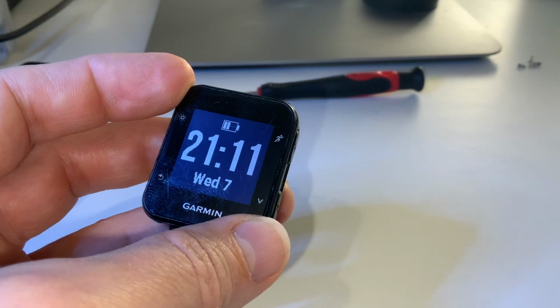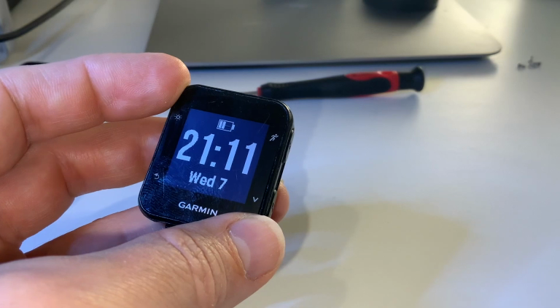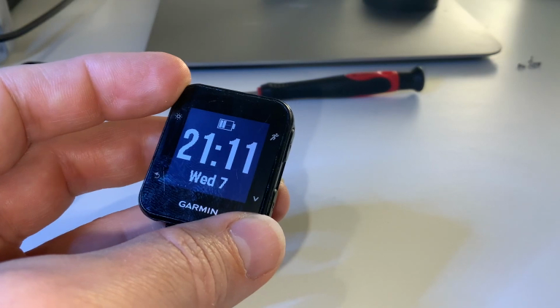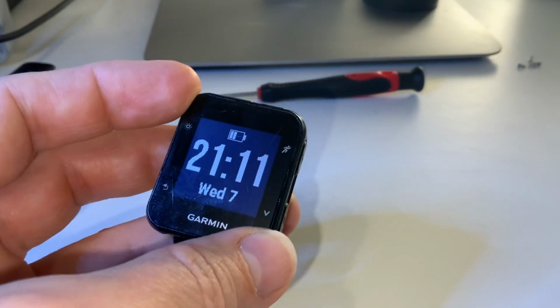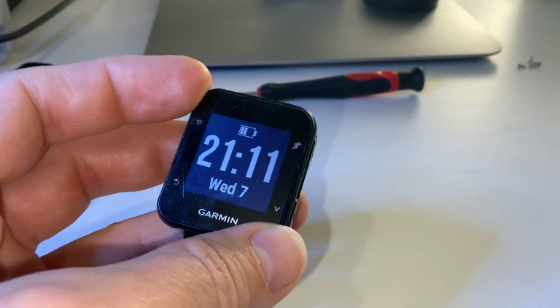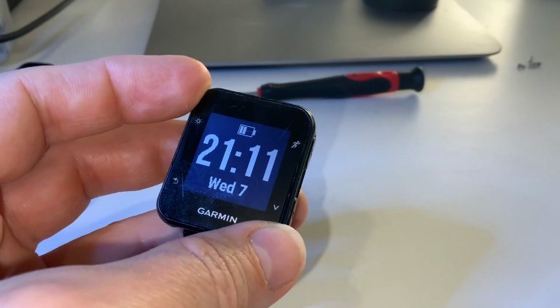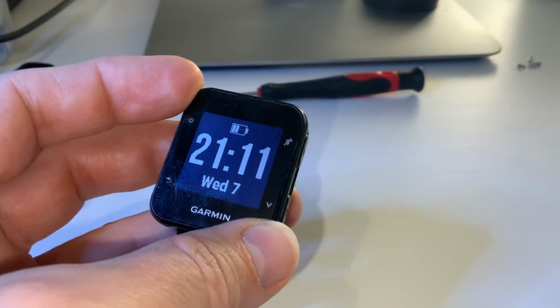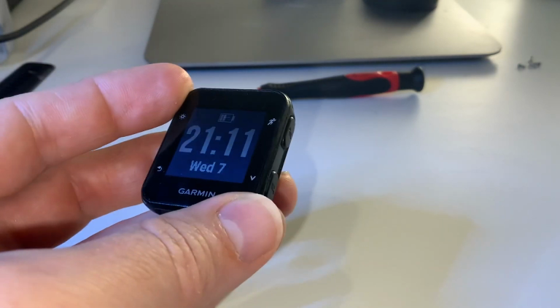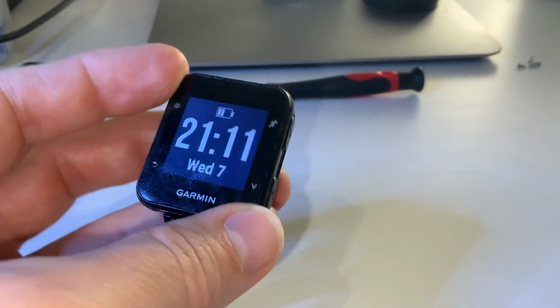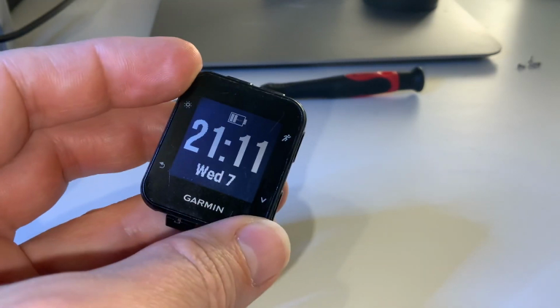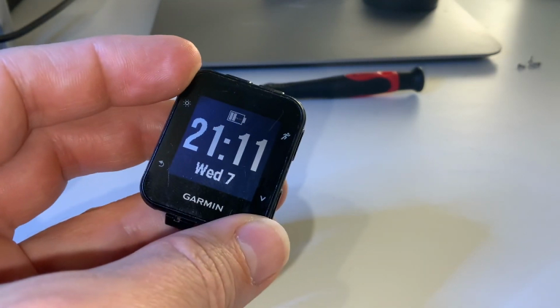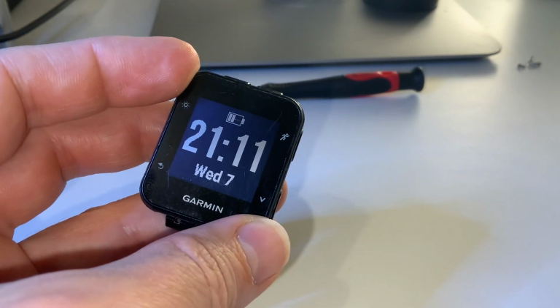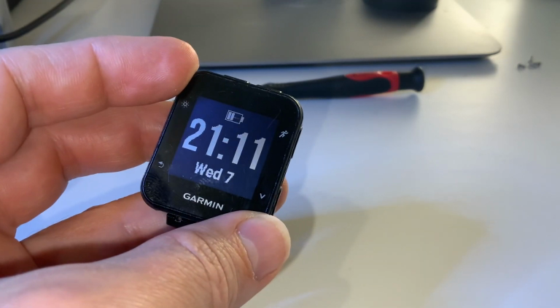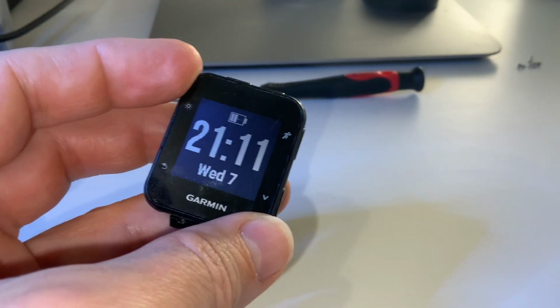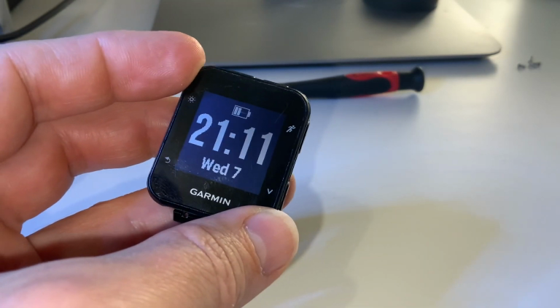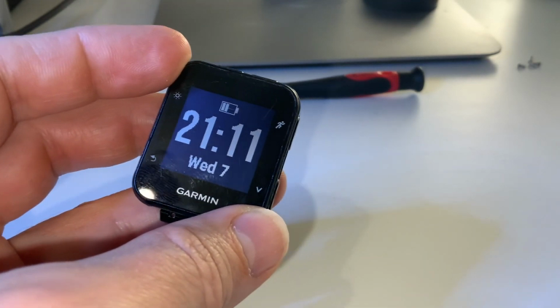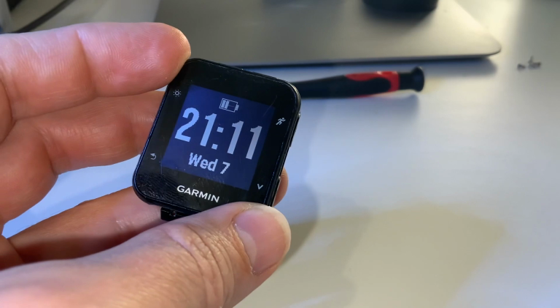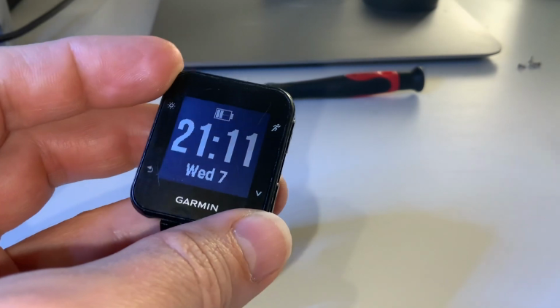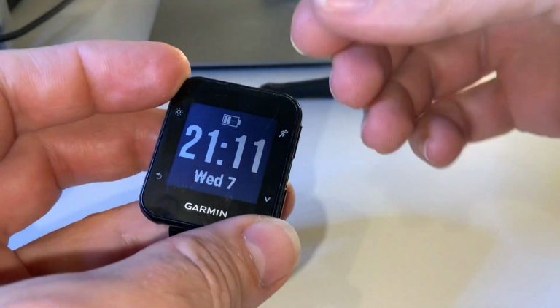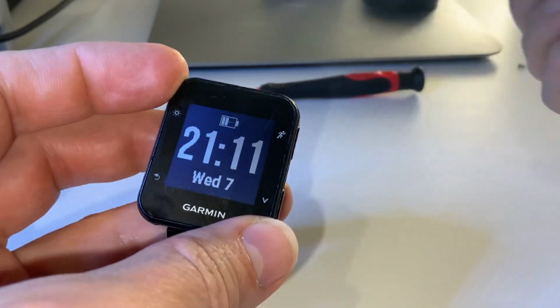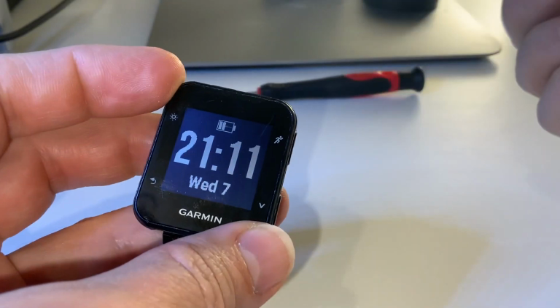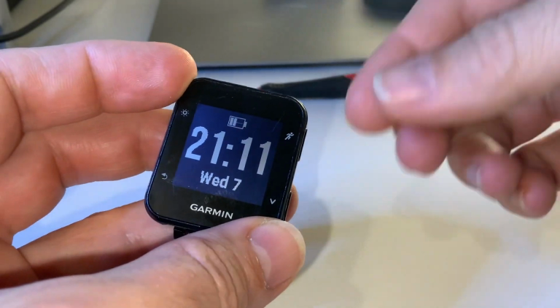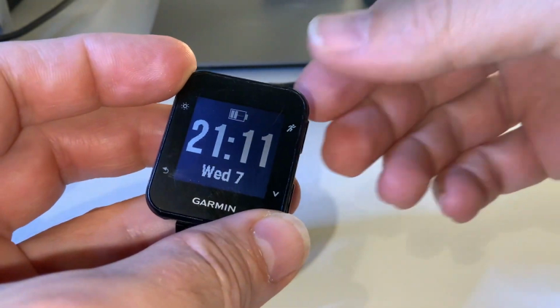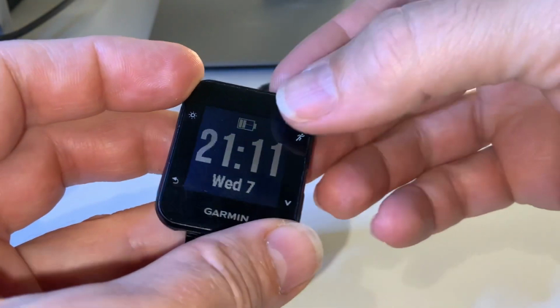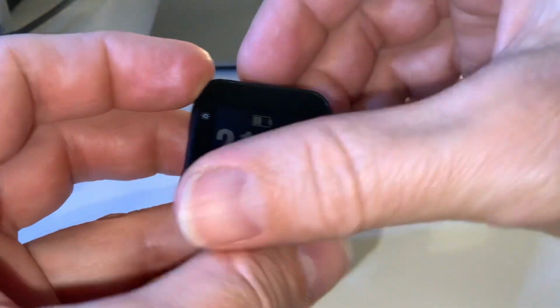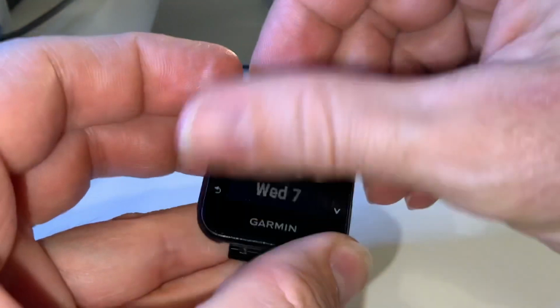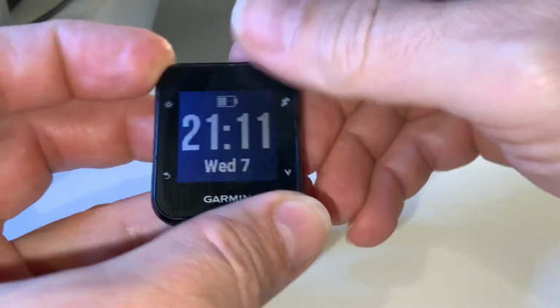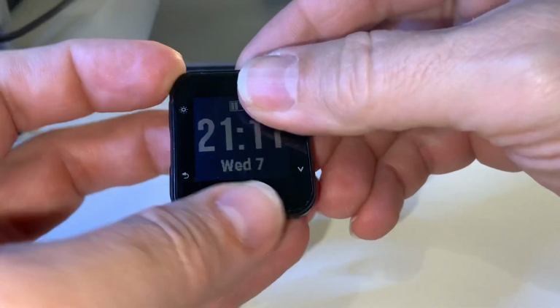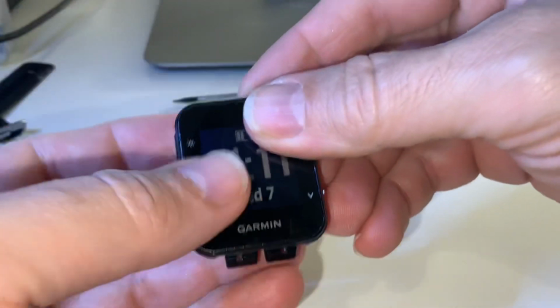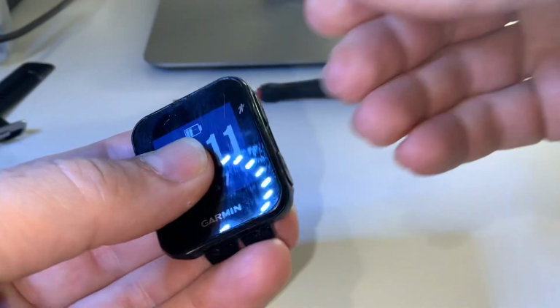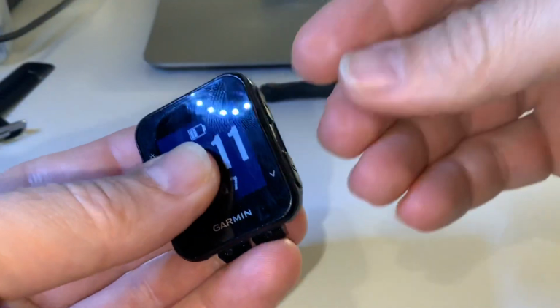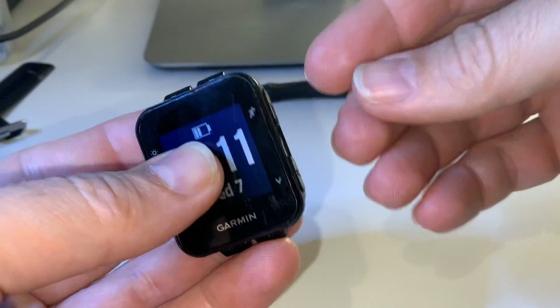This is a quick demonstration on how to open up the Garmin Forerunner 35. I've already opened this up so I'm just going to demonstrate what I did.